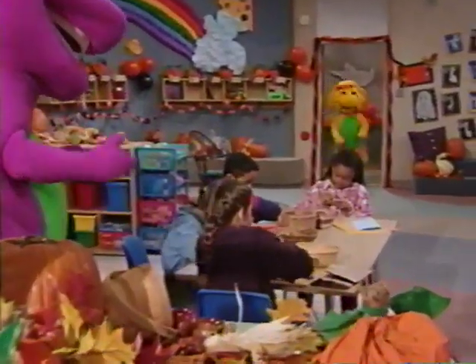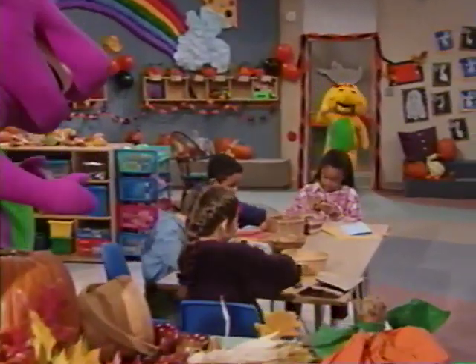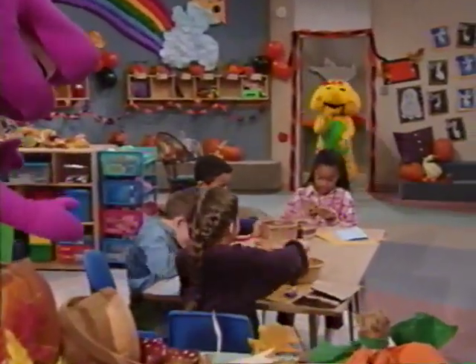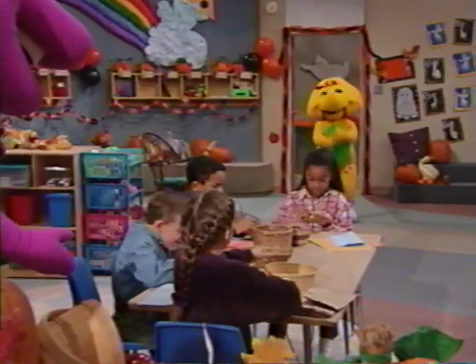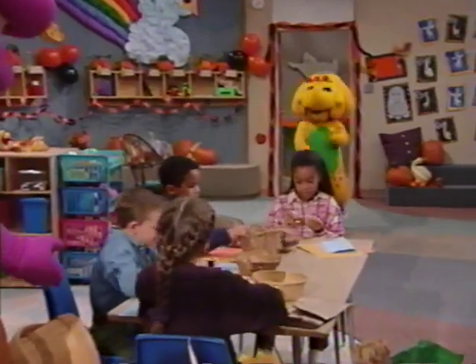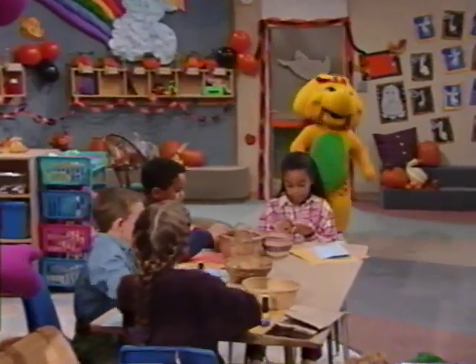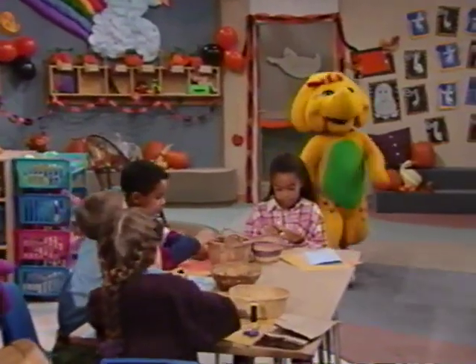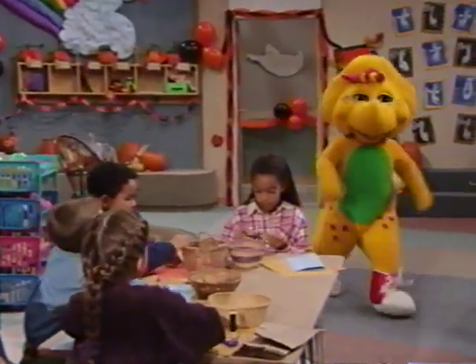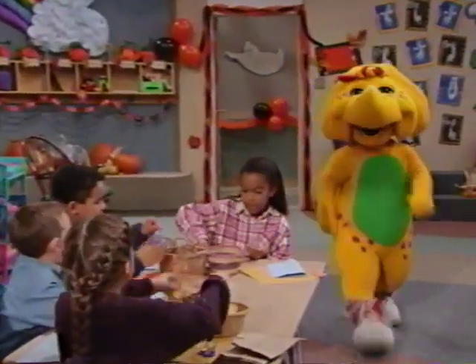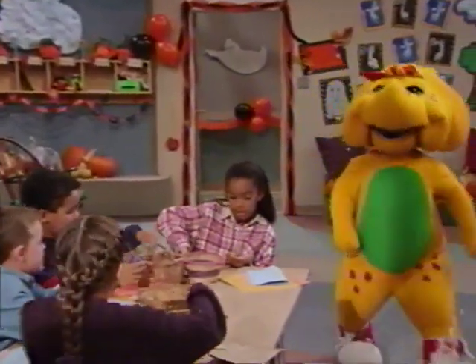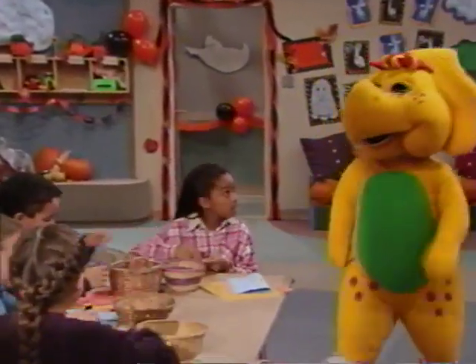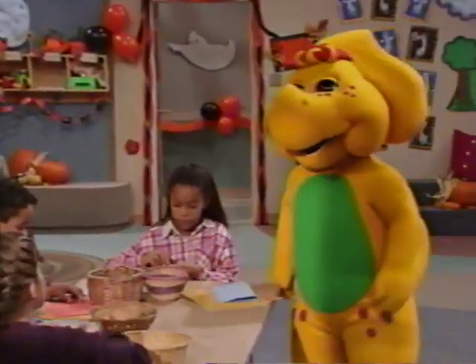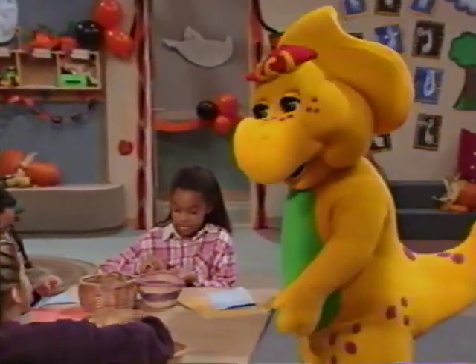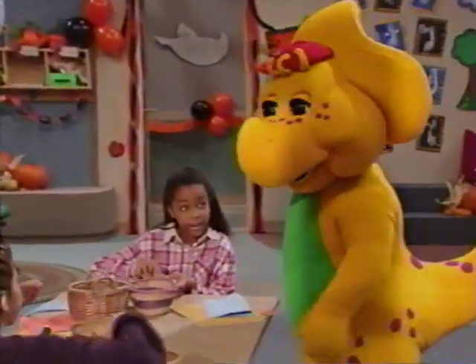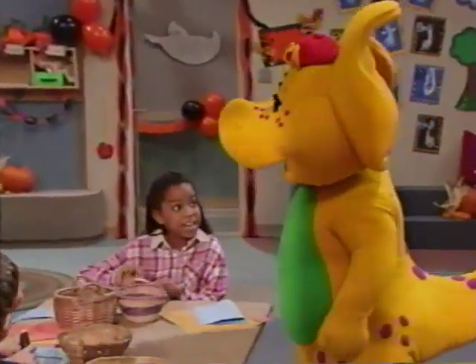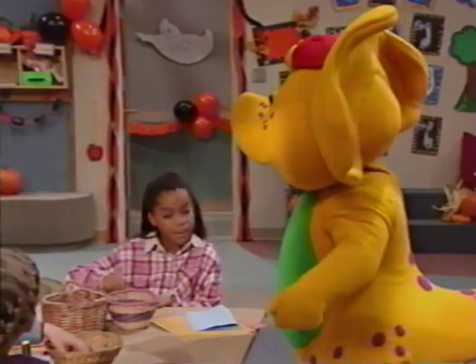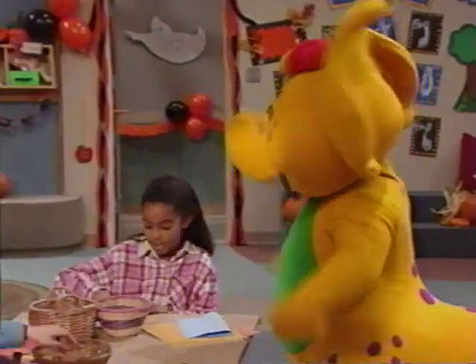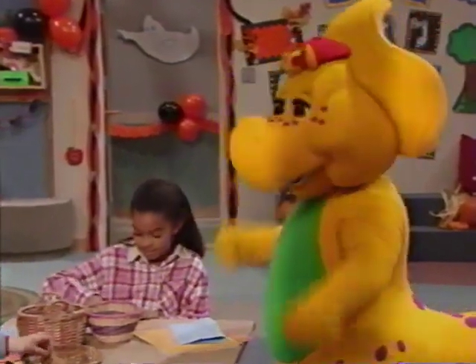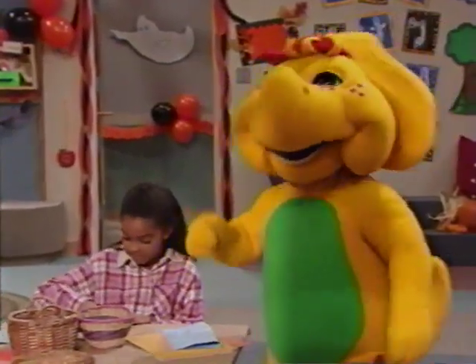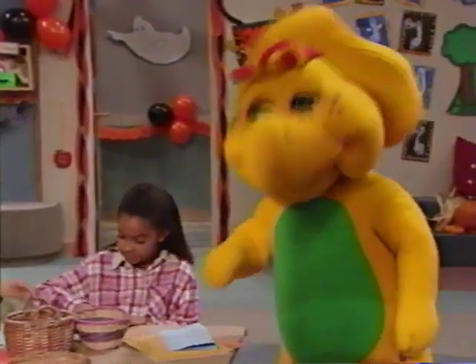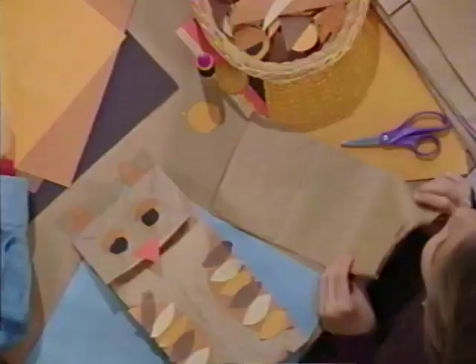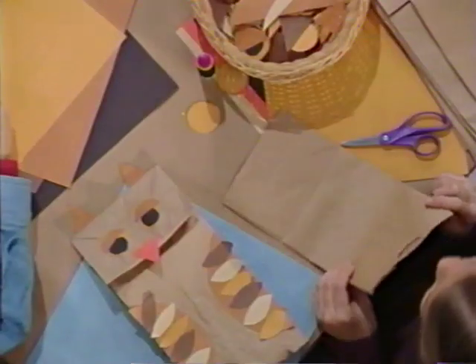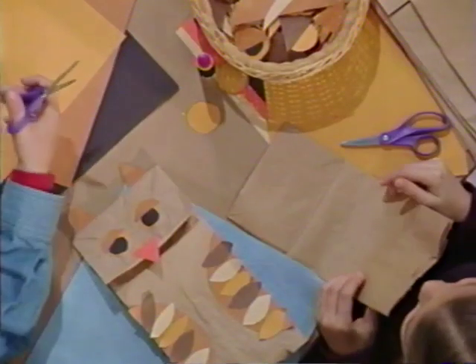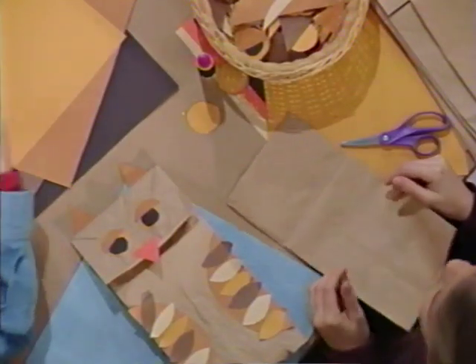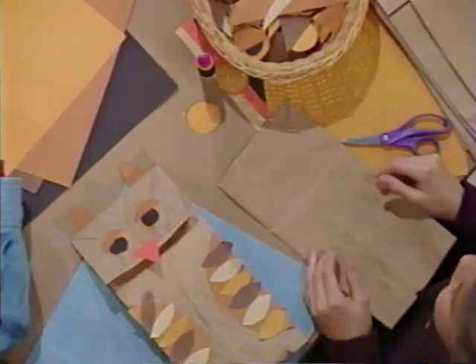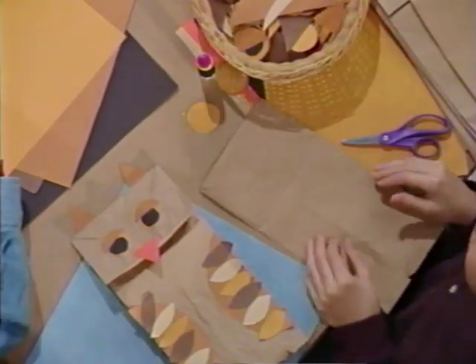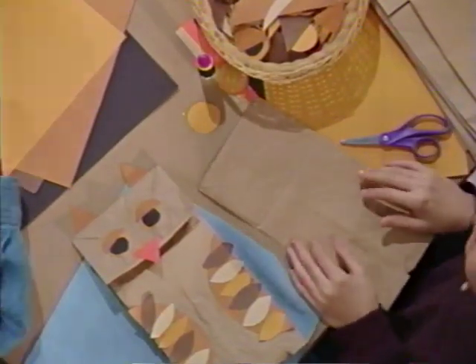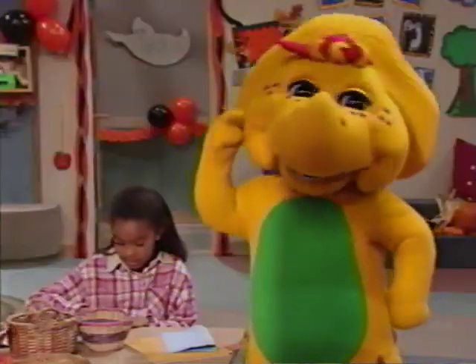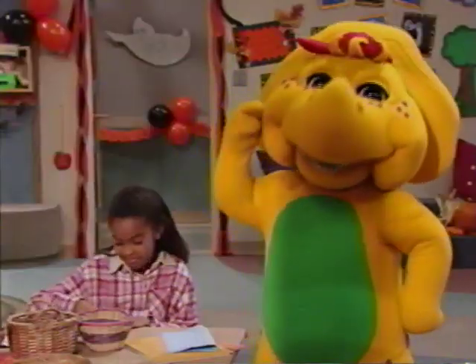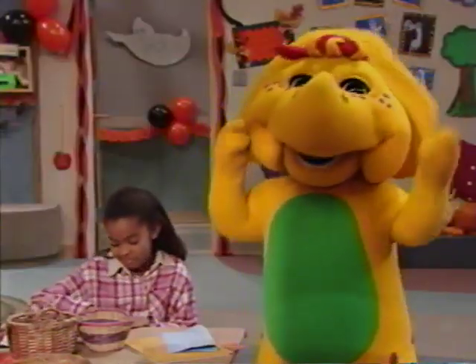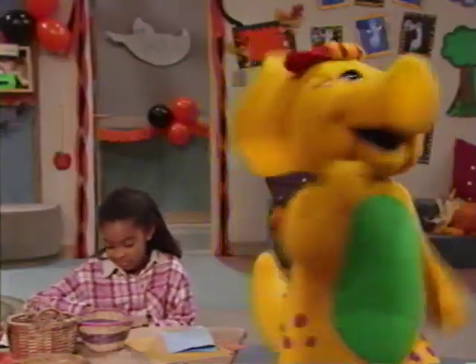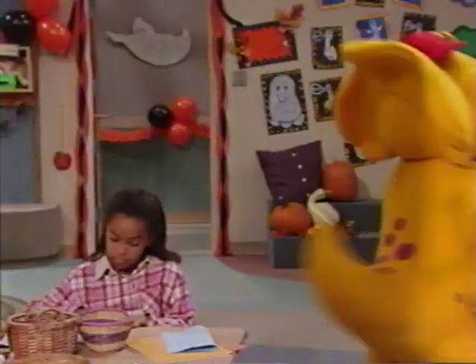I took the spider to the gym. What are you guys doing? We're about to decorate goodie bags for the party. Oh man, I need something way bigger than that. I guess I'll have to make something myself.